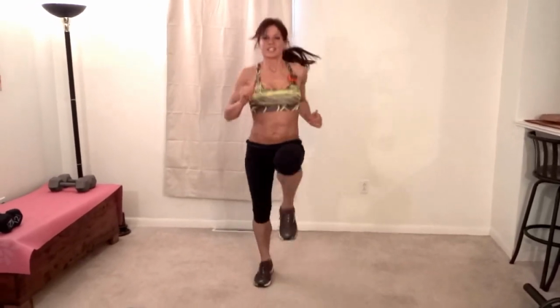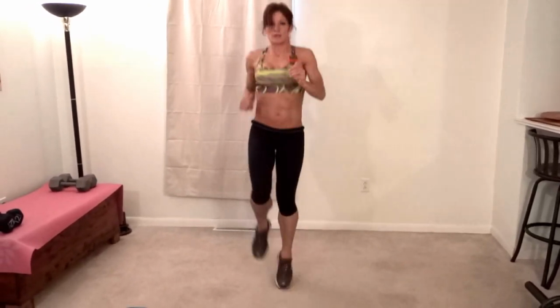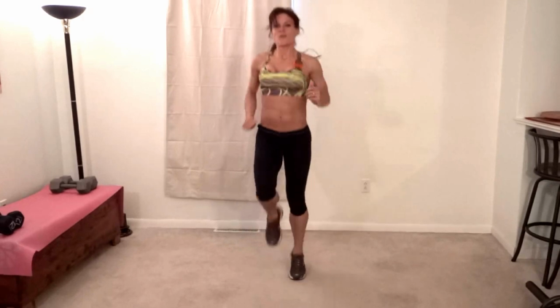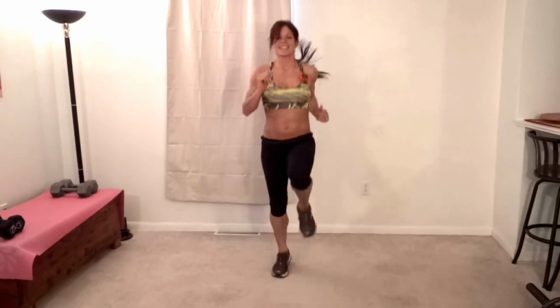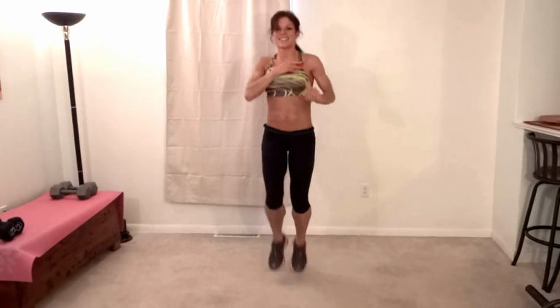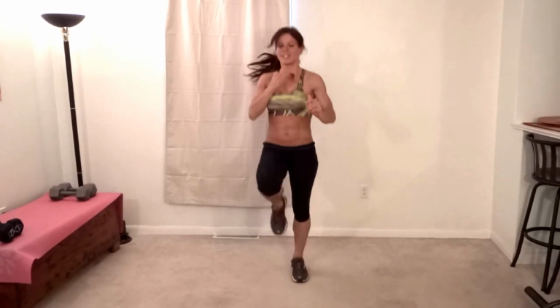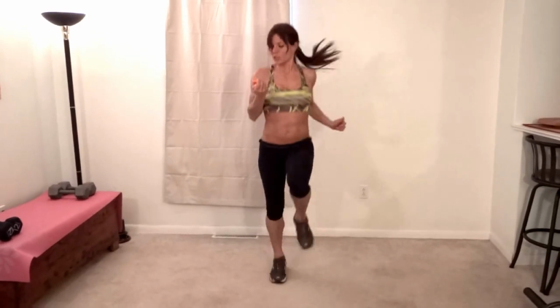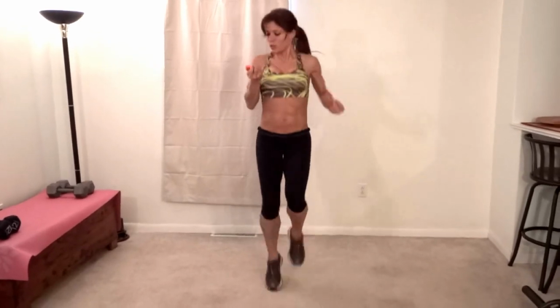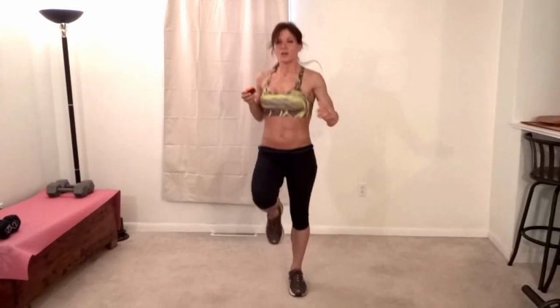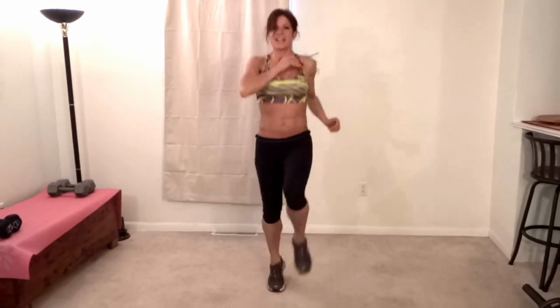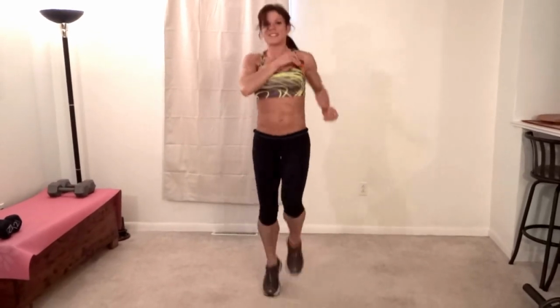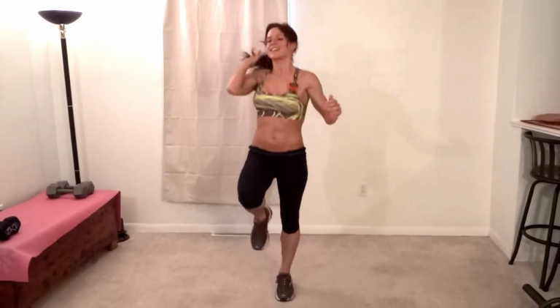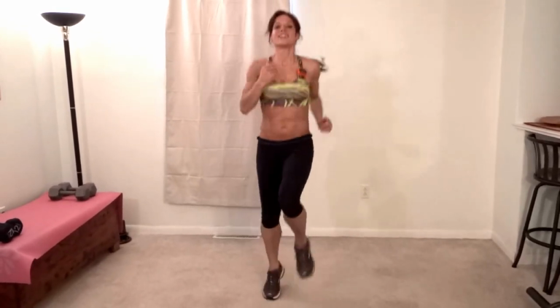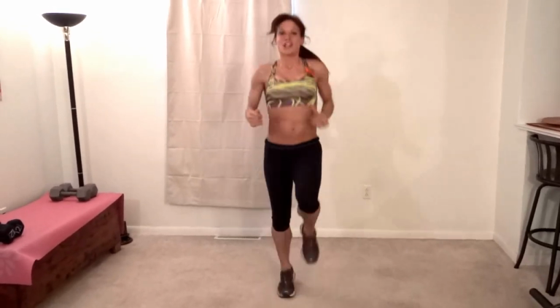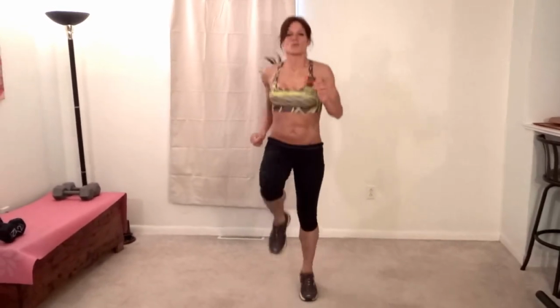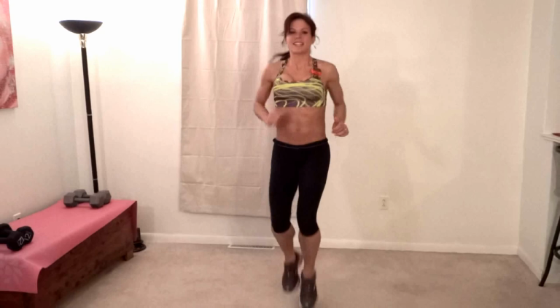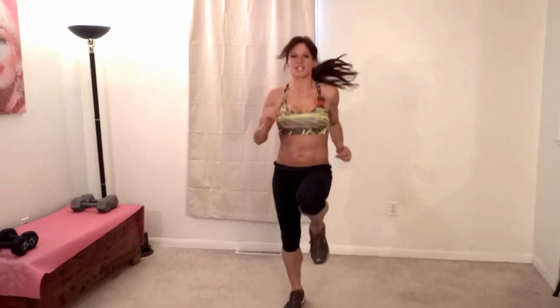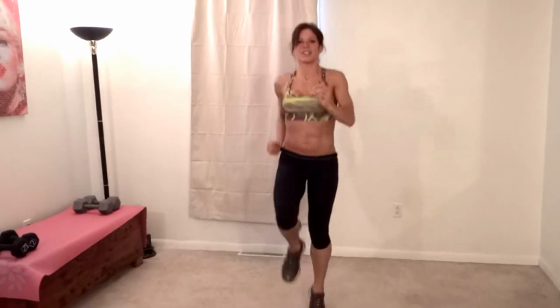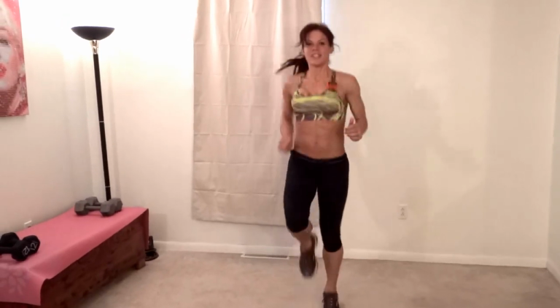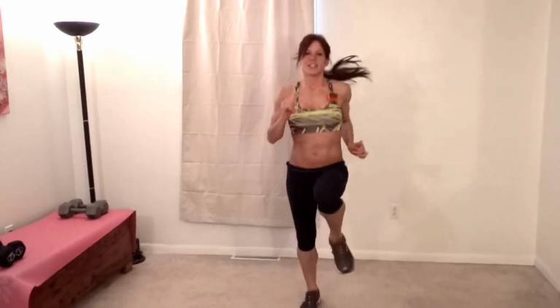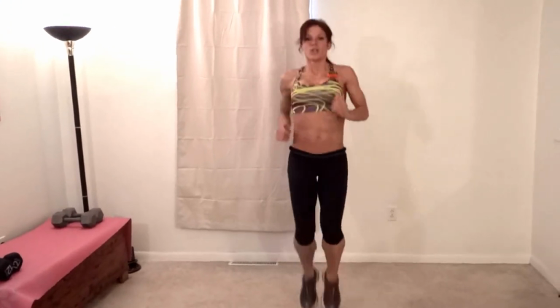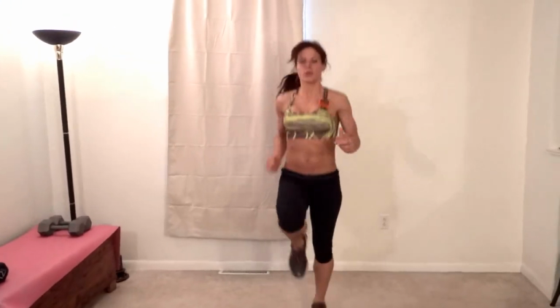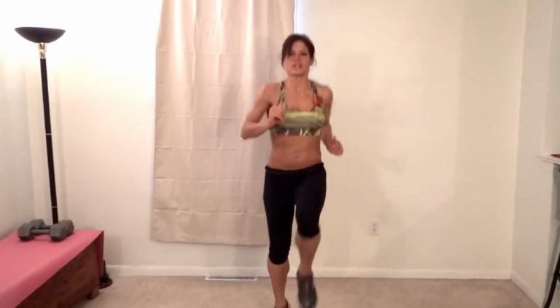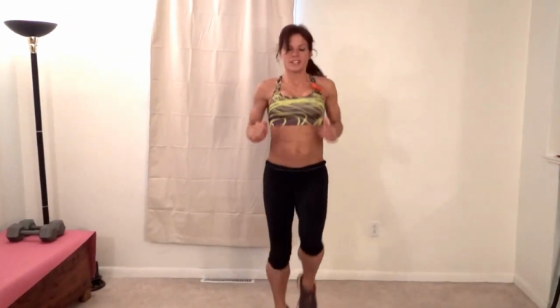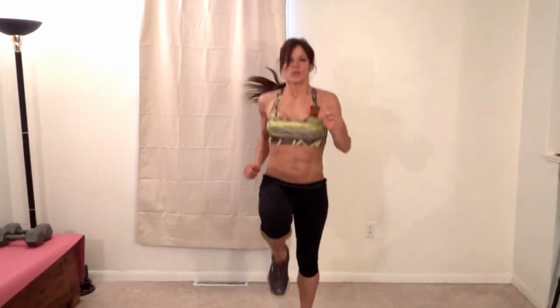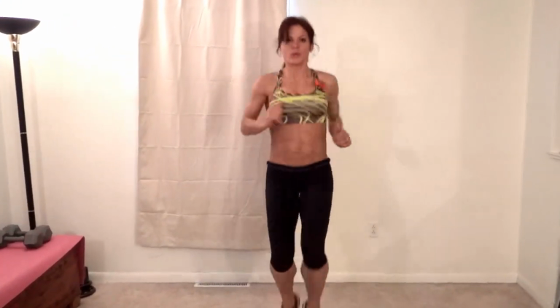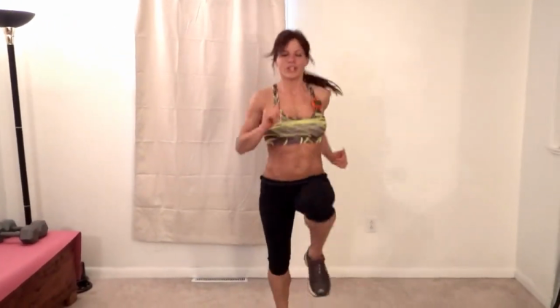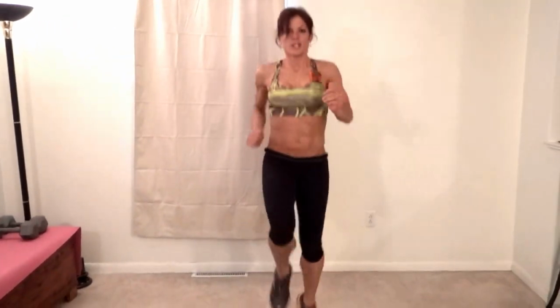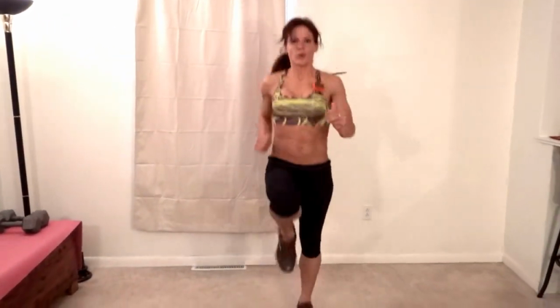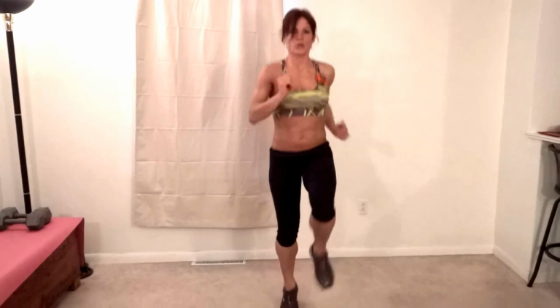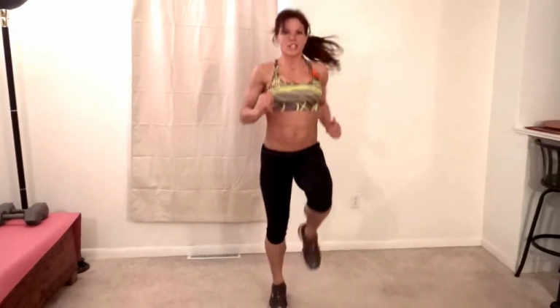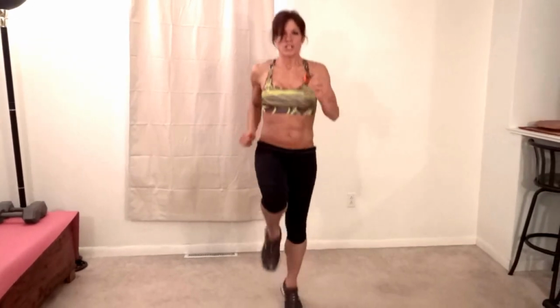Keep going — more than halfway done, about 20 seconds left to go. Let's push!